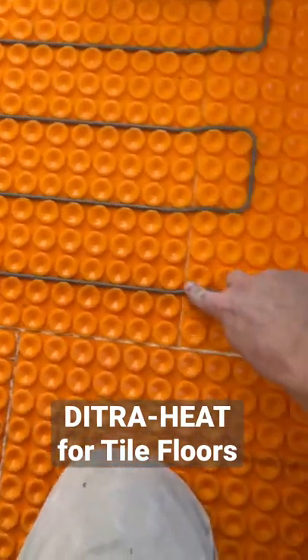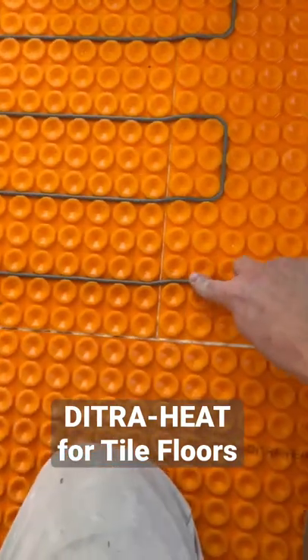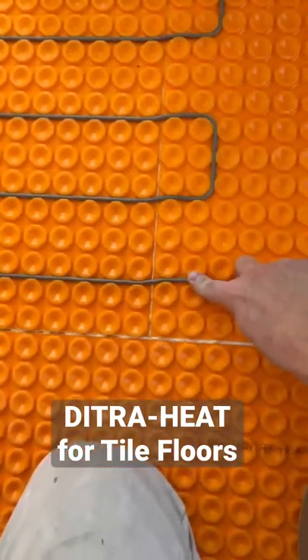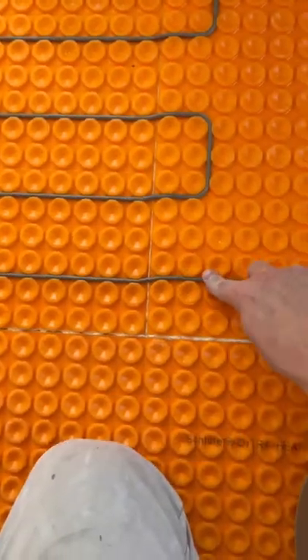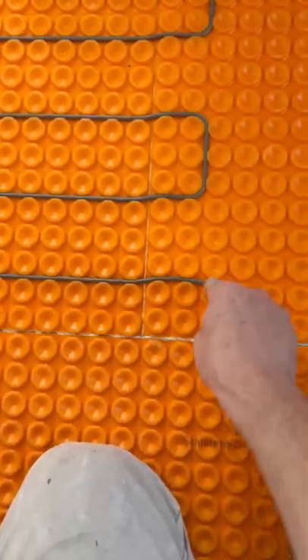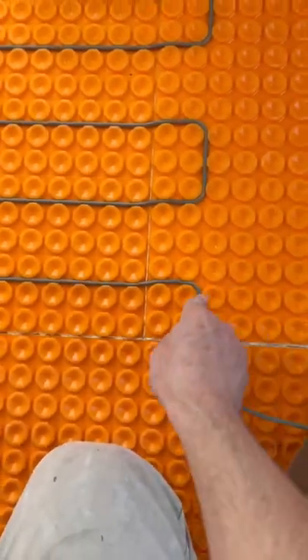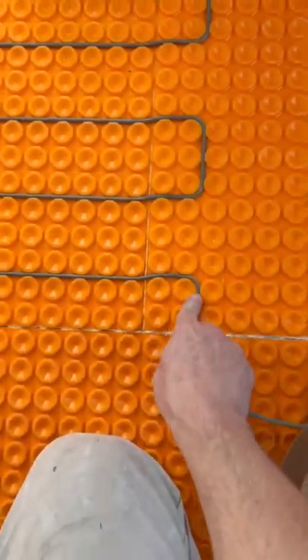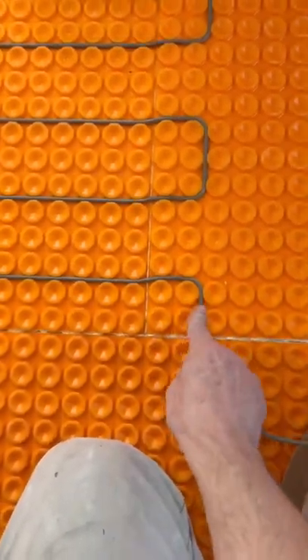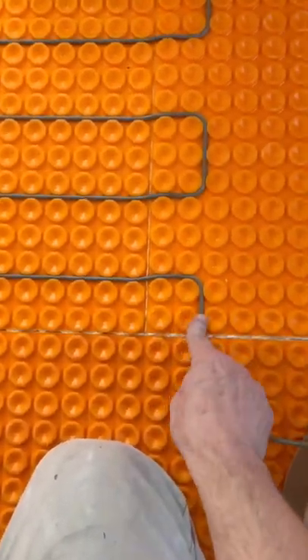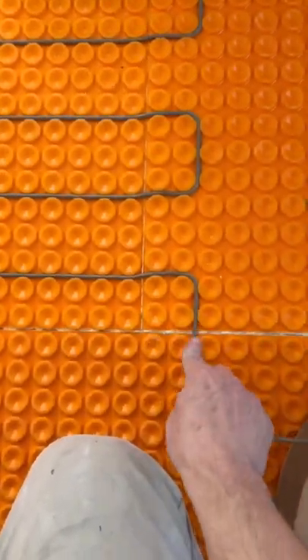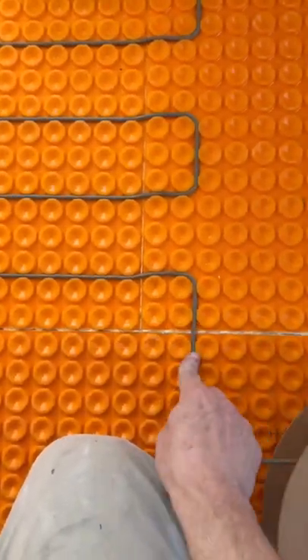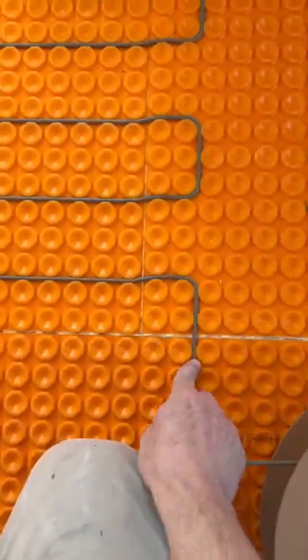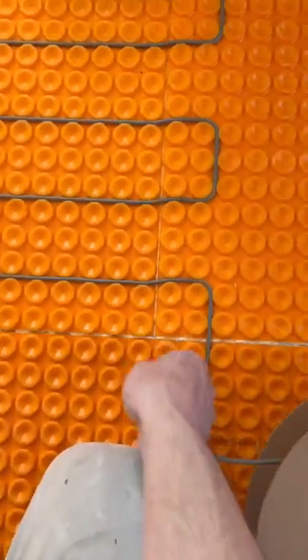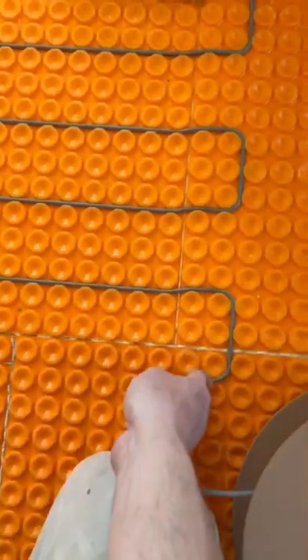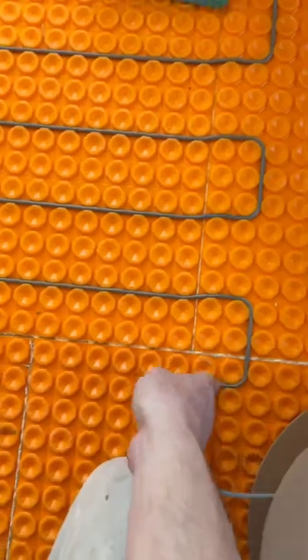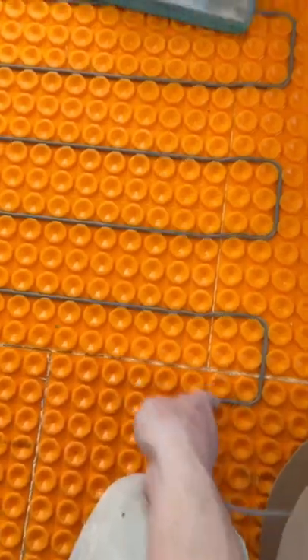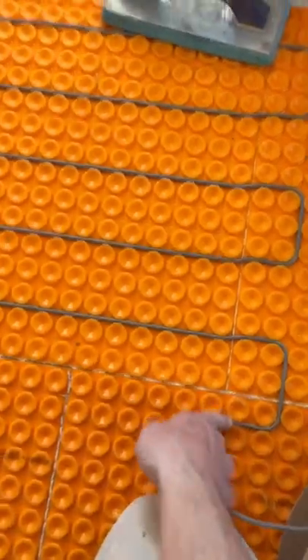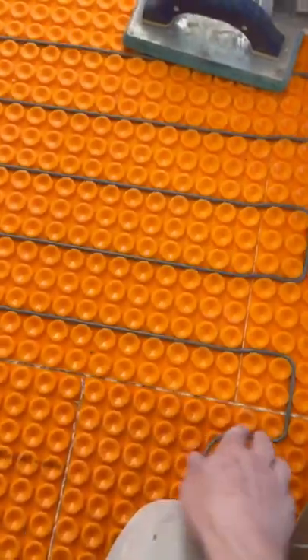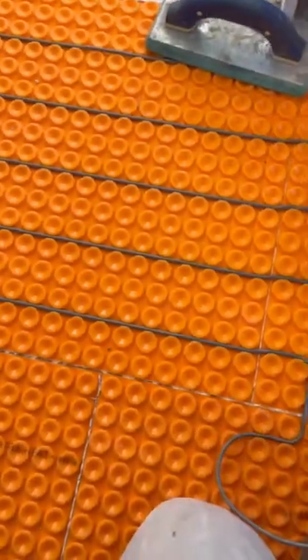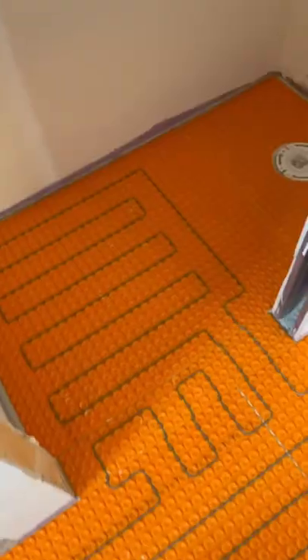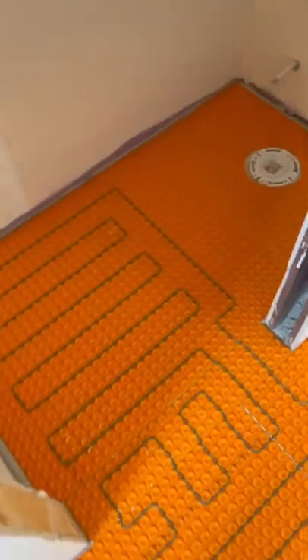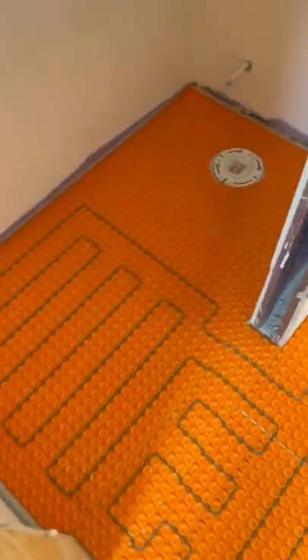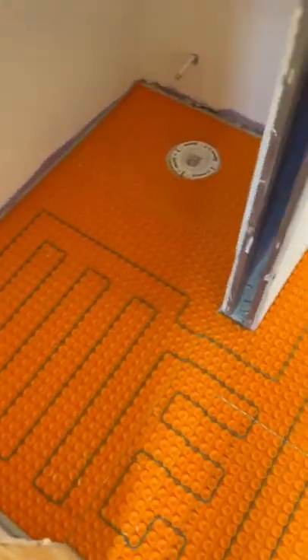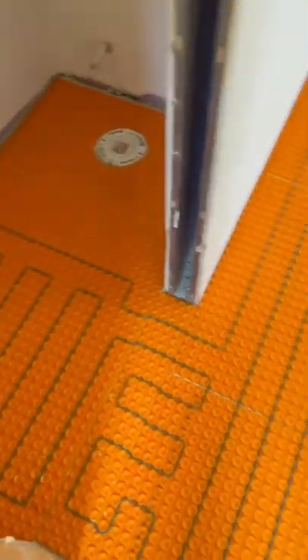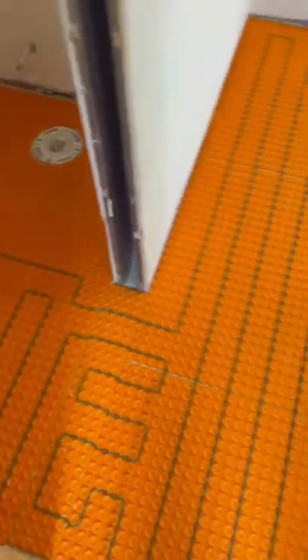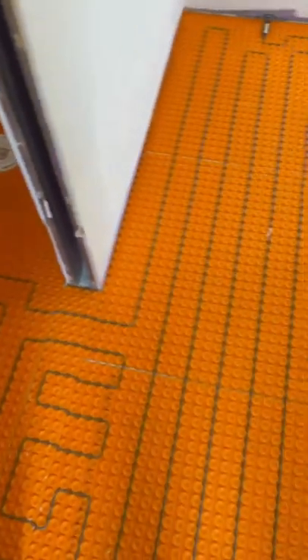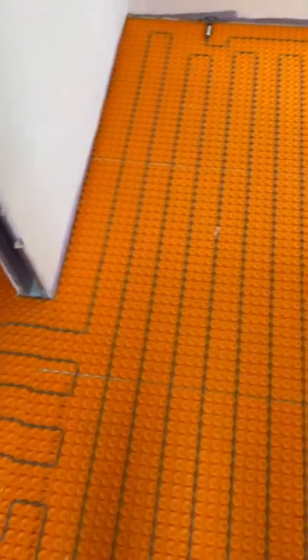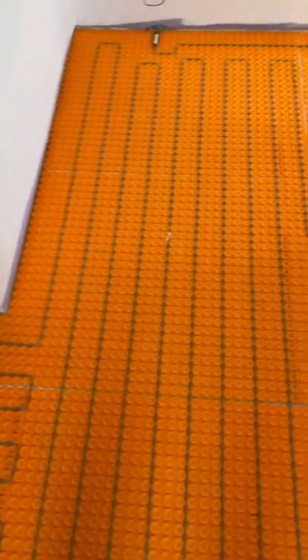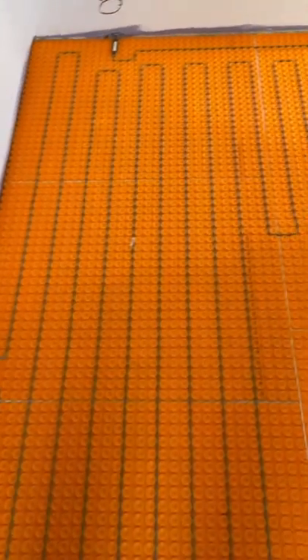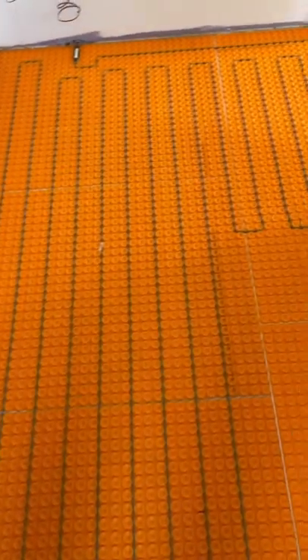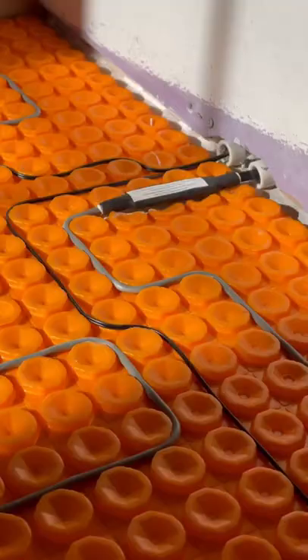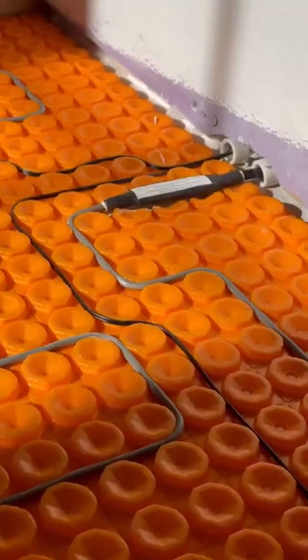Tile is beautiful and durable, but one downside is that it is cold to the touch. If you are getting ready to do a tile floor project, you might want to consider Dieter Heat.